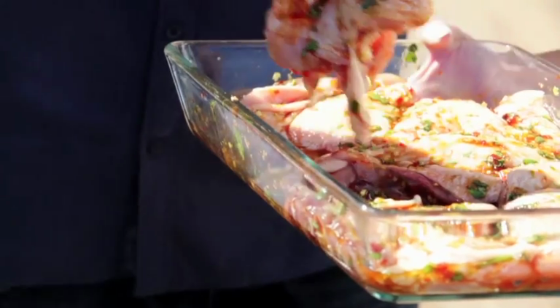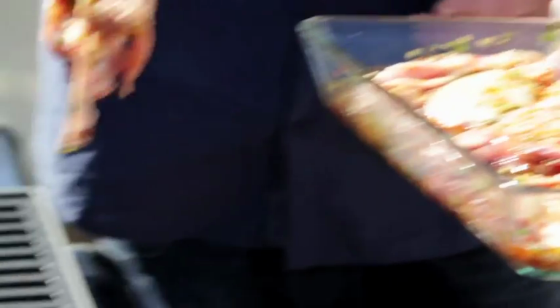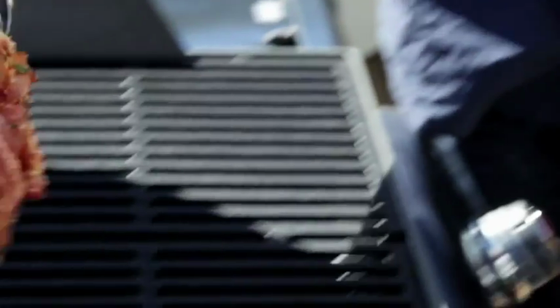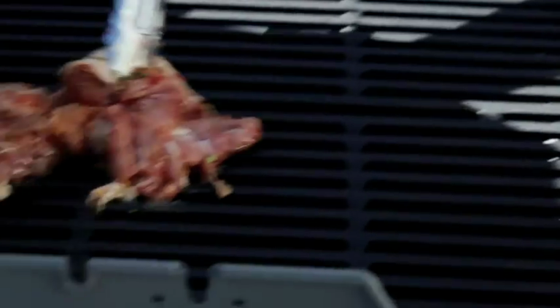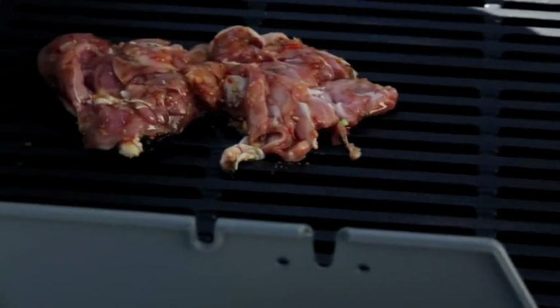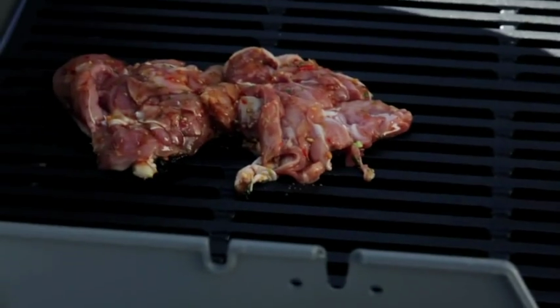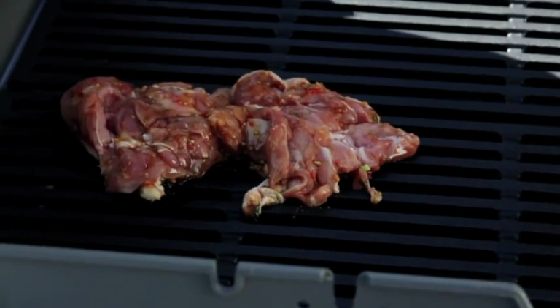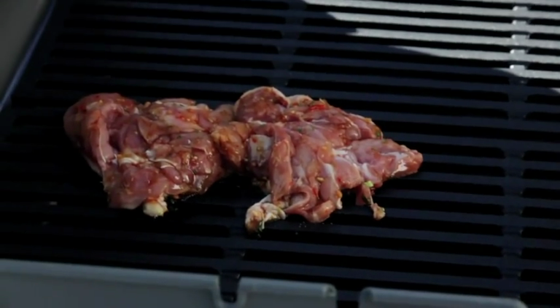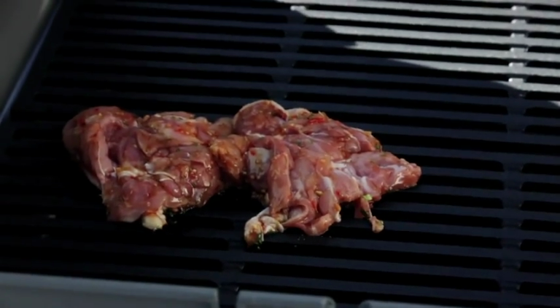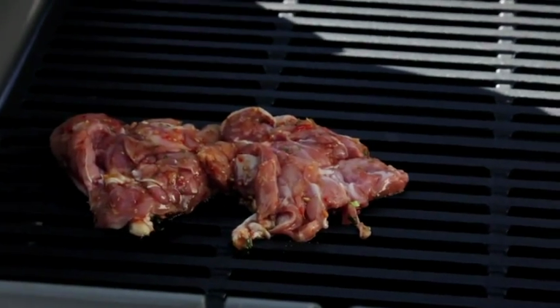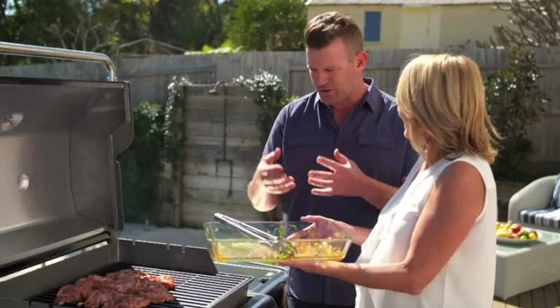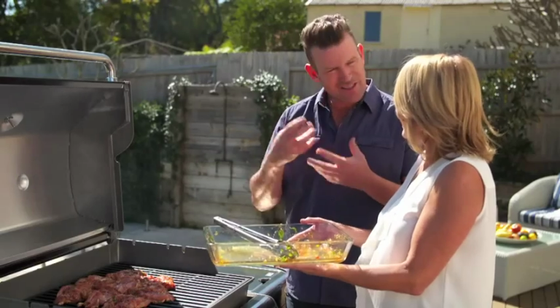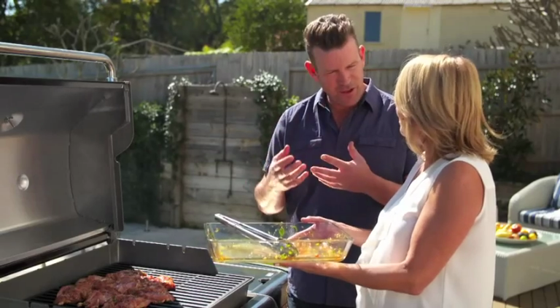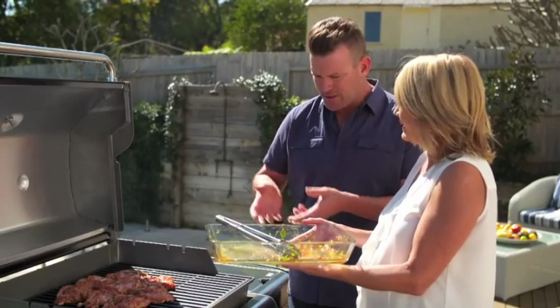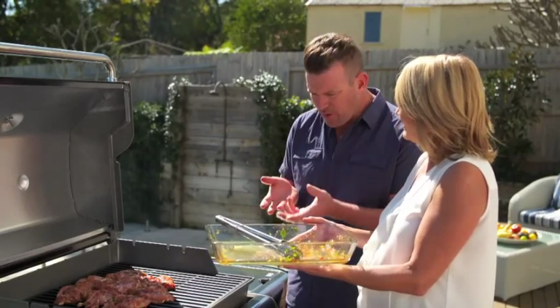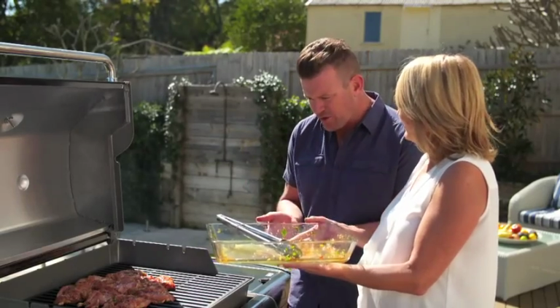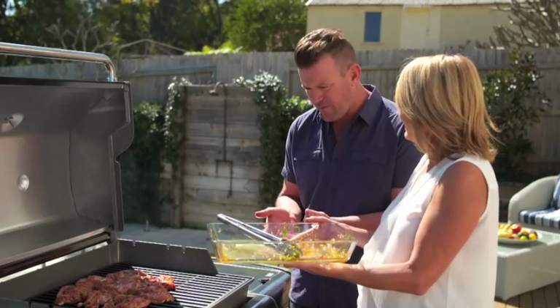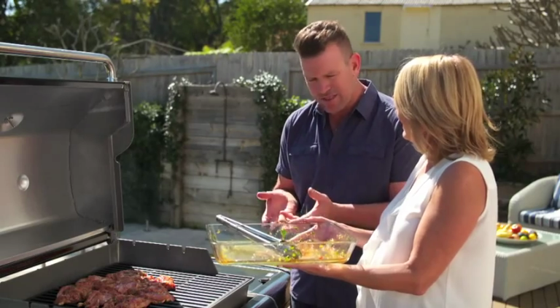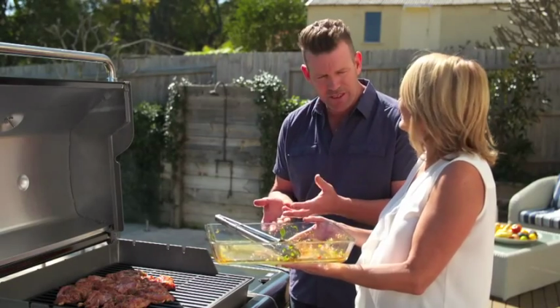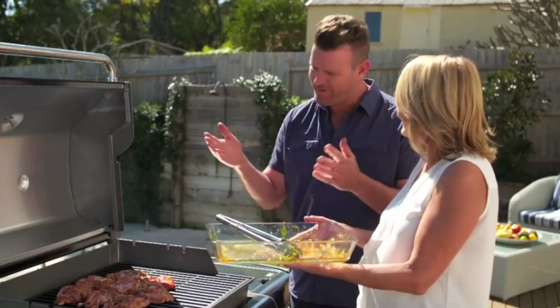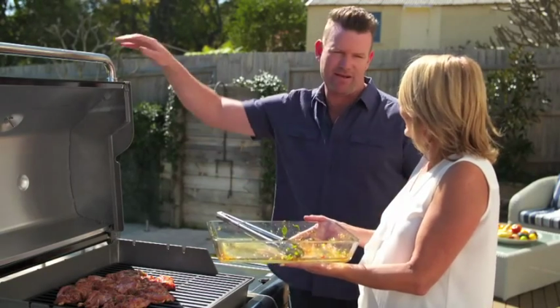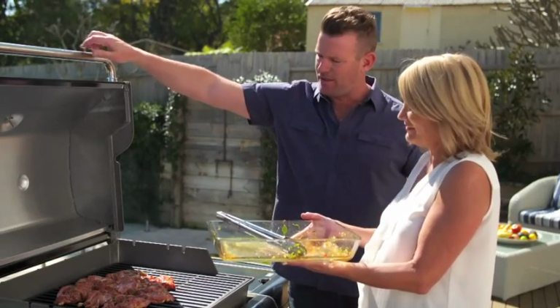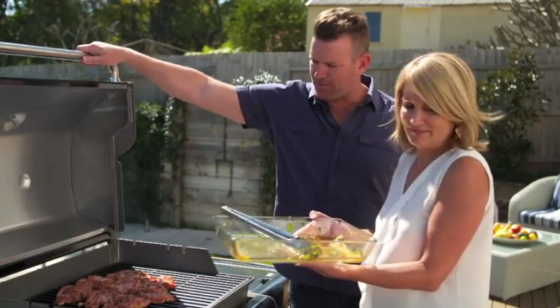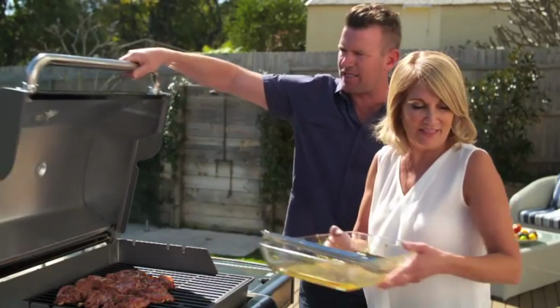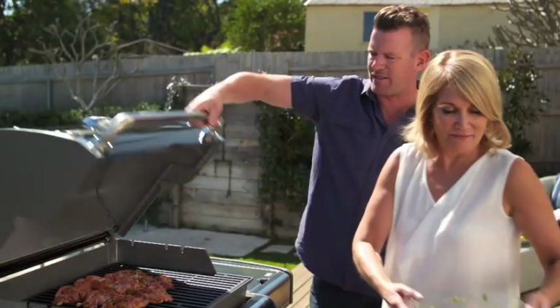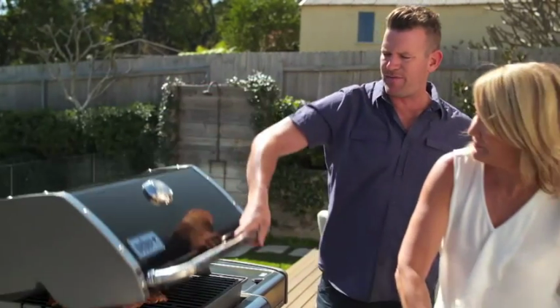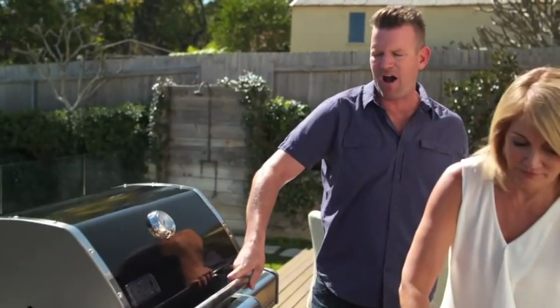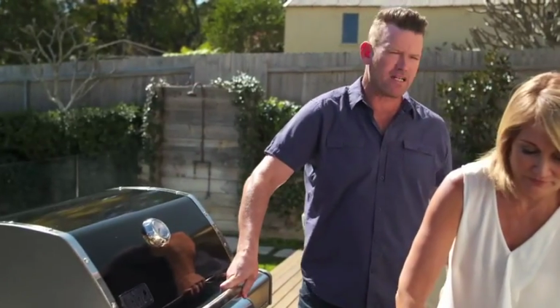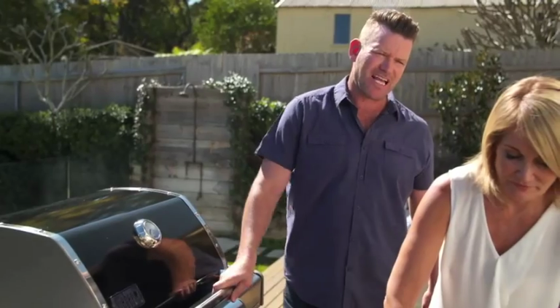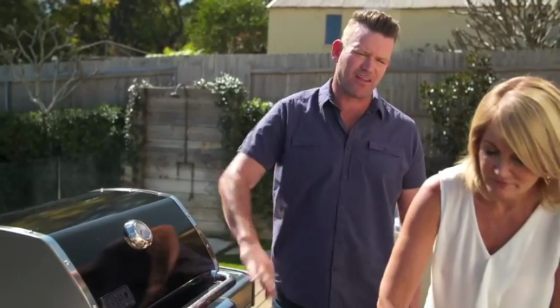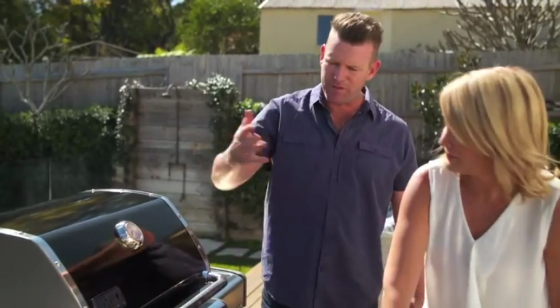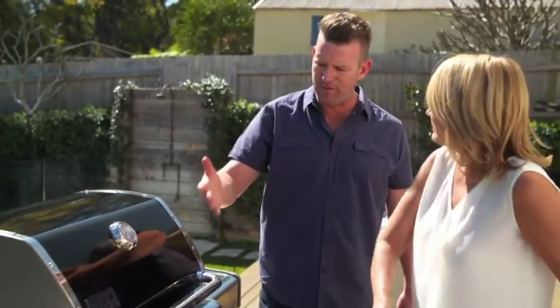So we just lay these on skin side down. There's quite a bit of sugar in the sauces, so it's going to burn. The more control we have over the temperature, the better. Let's pull the lid down and give it about five minutes on that side, then we'll flip them over.